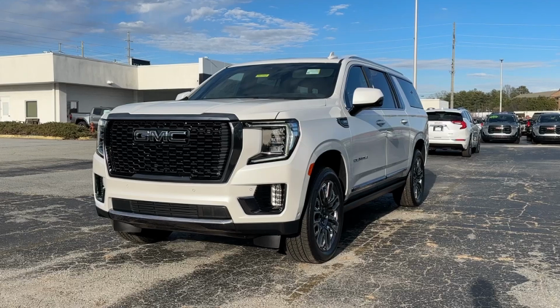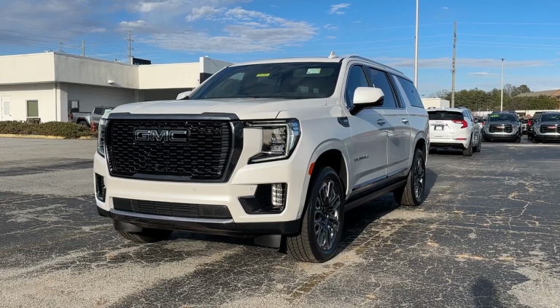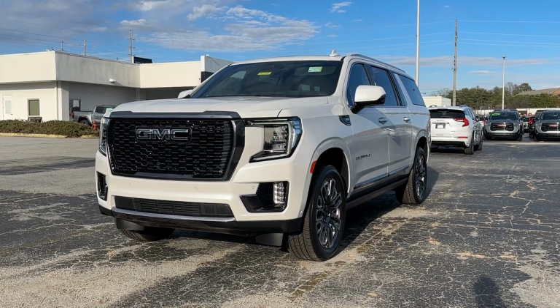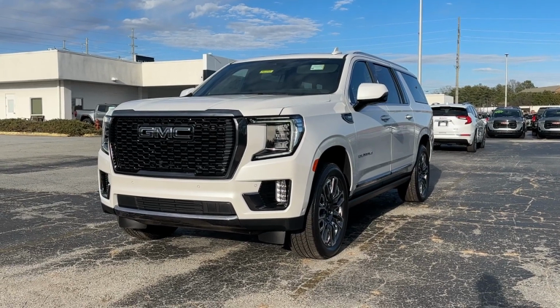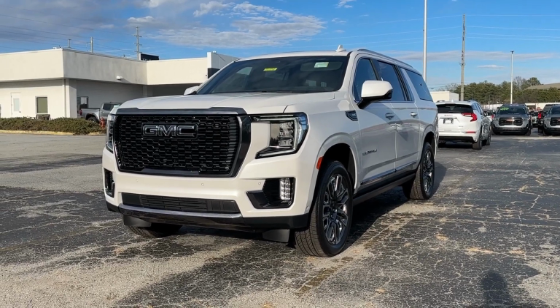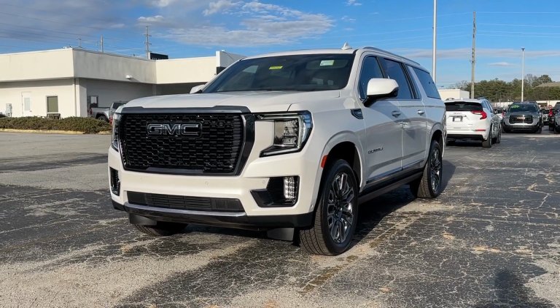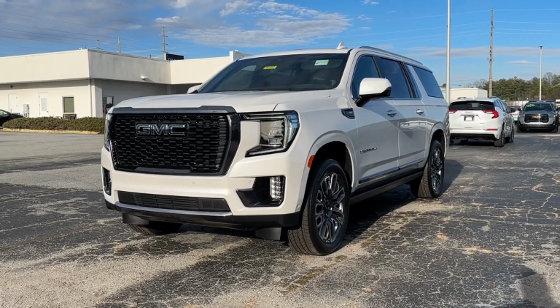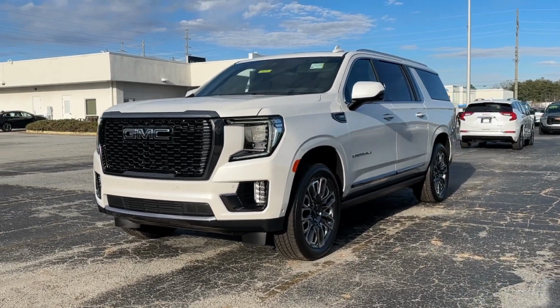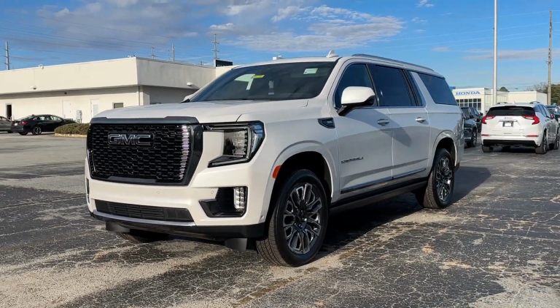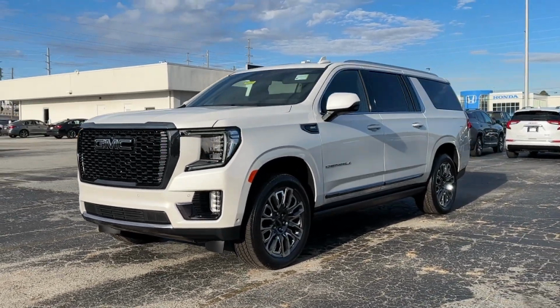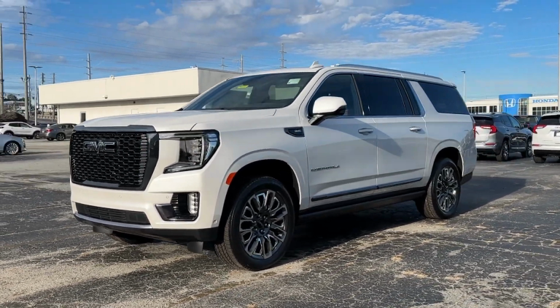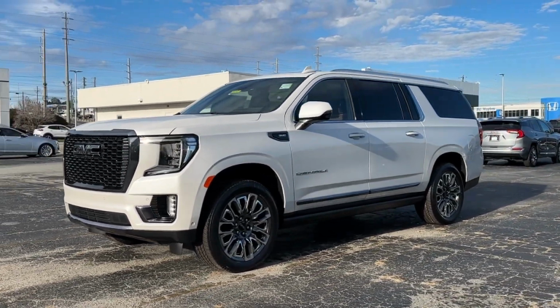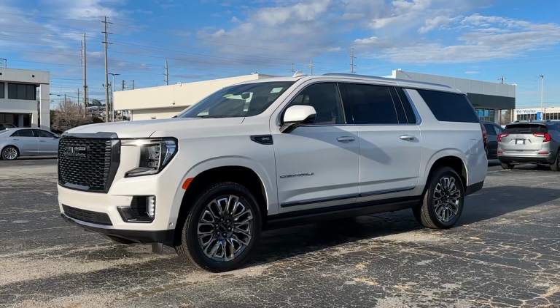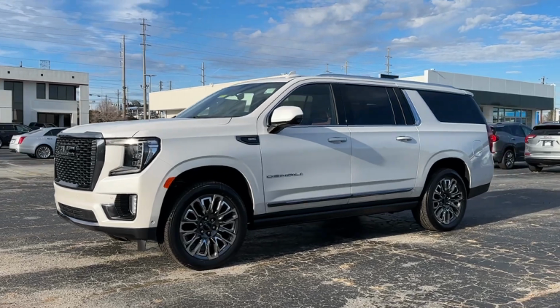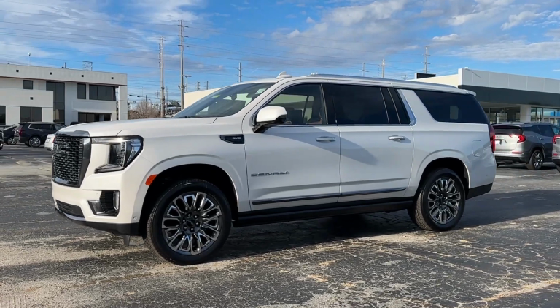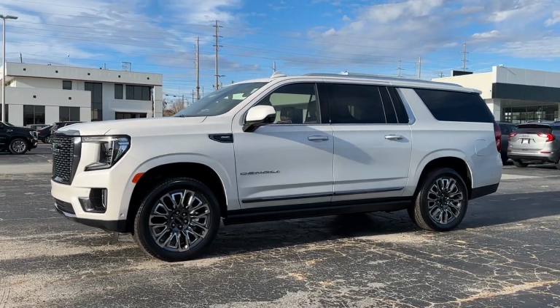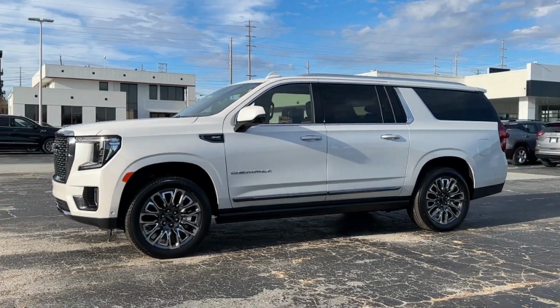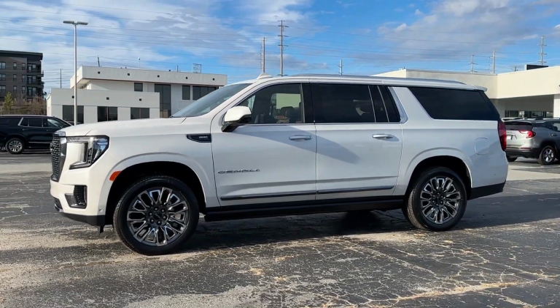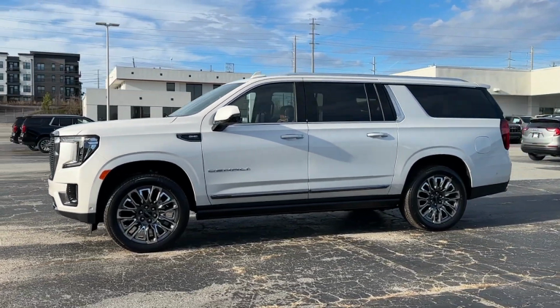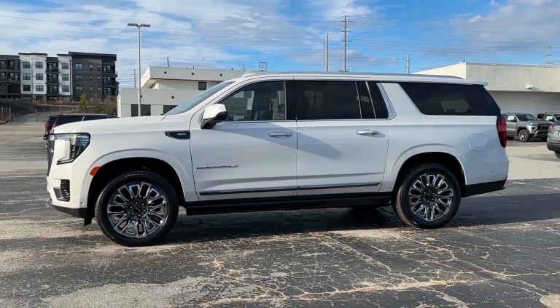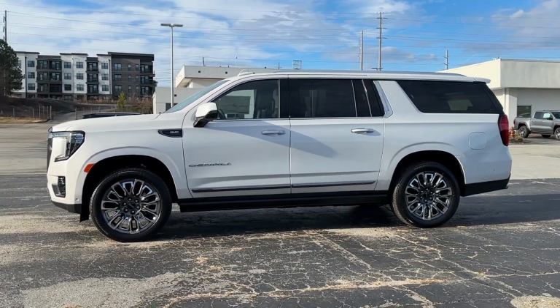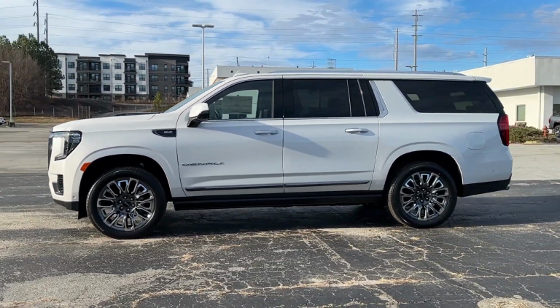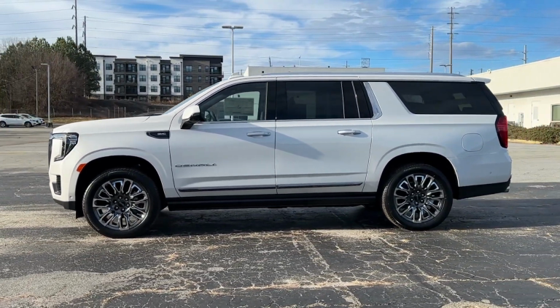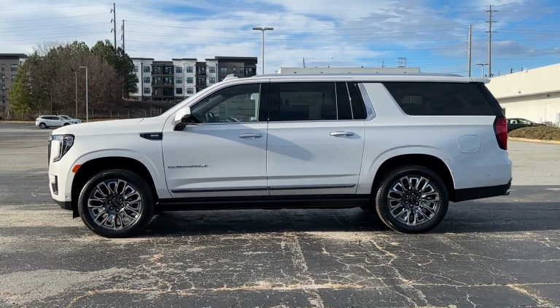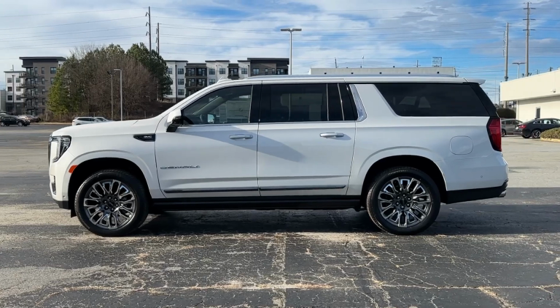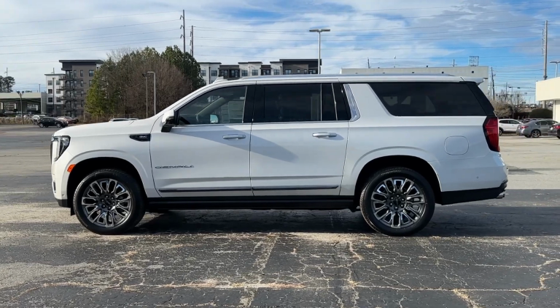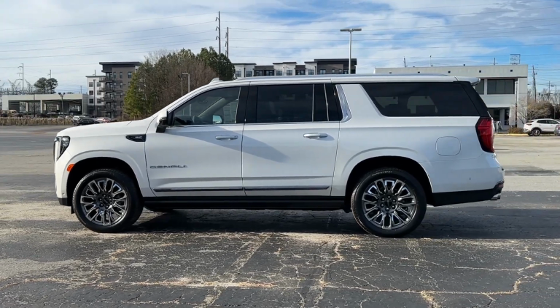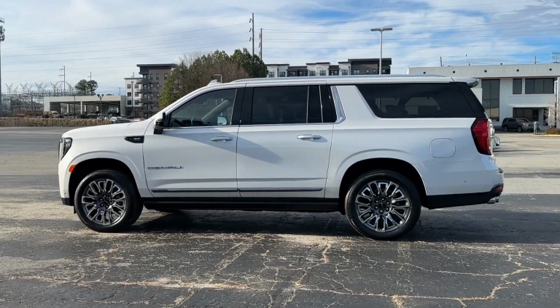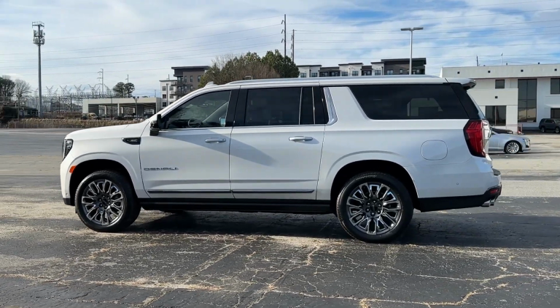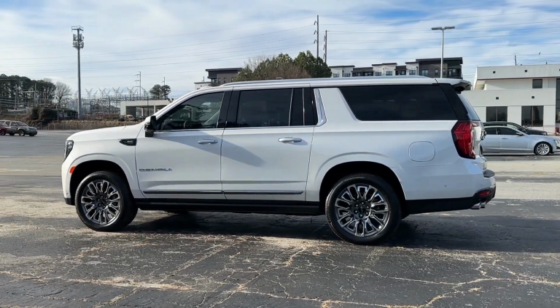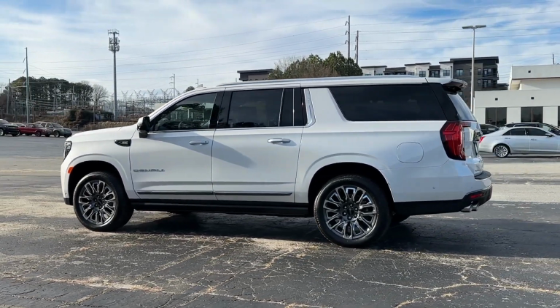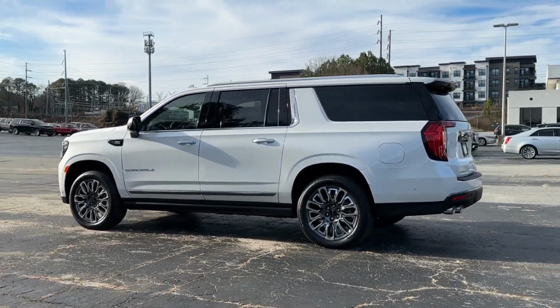You're gonna love the 2024 GMC Yukon XL. Take a closer look at this extraordinary GMC Yukon XL — the ultra-spacious, ultra-capable three-row SUV.